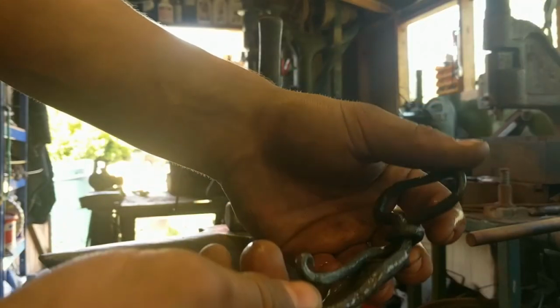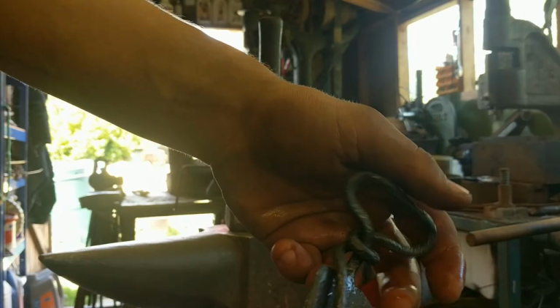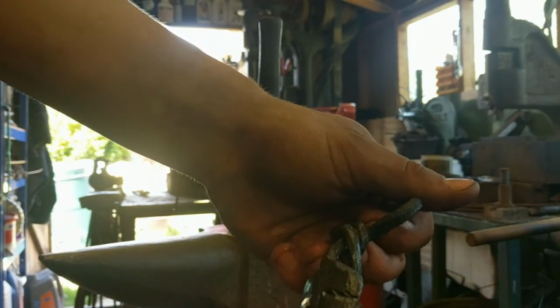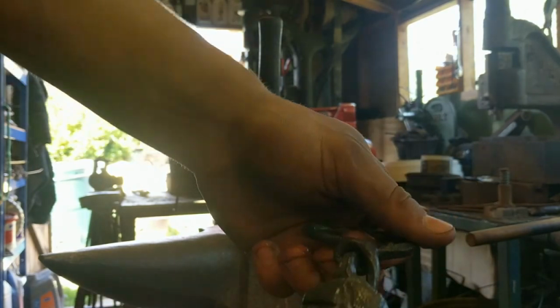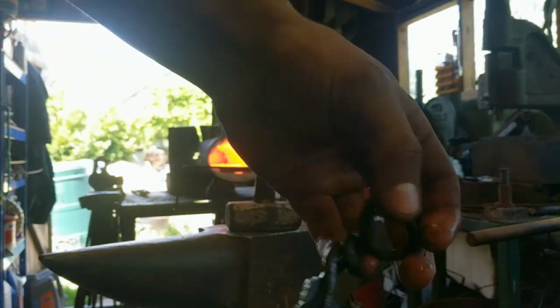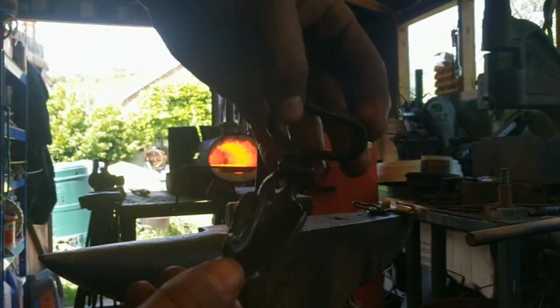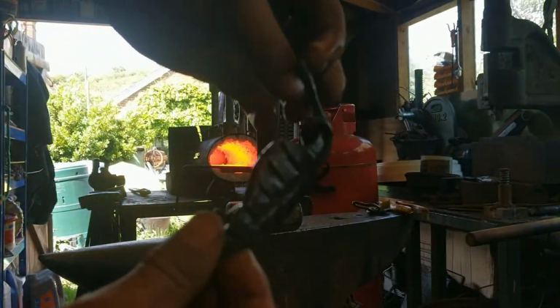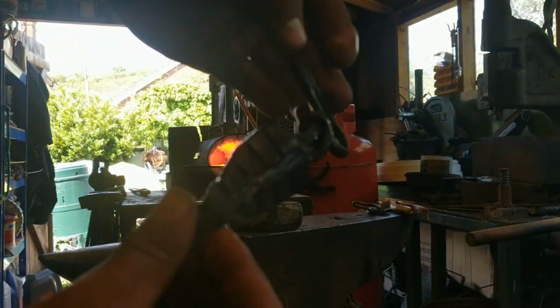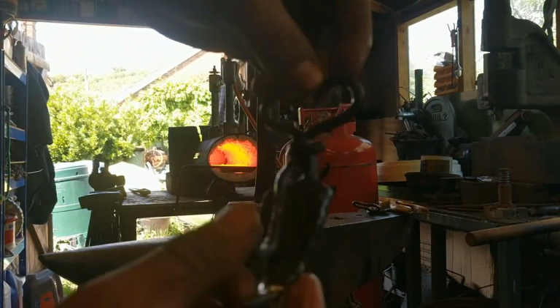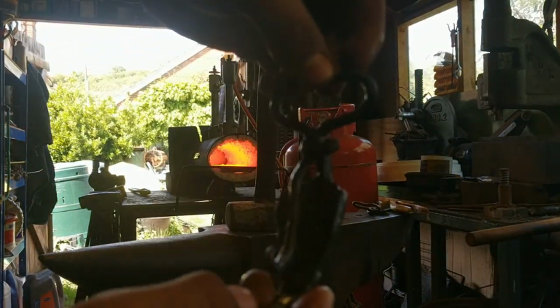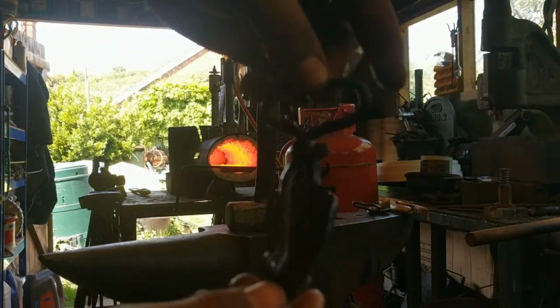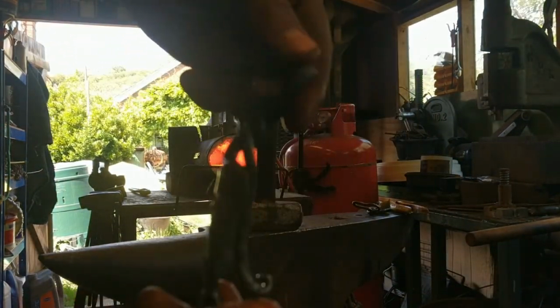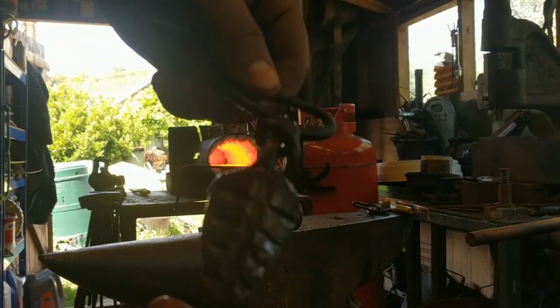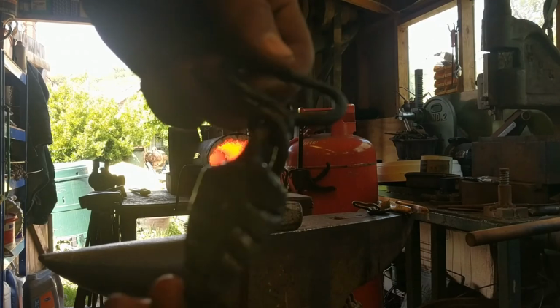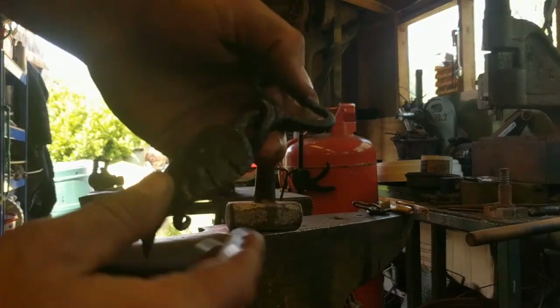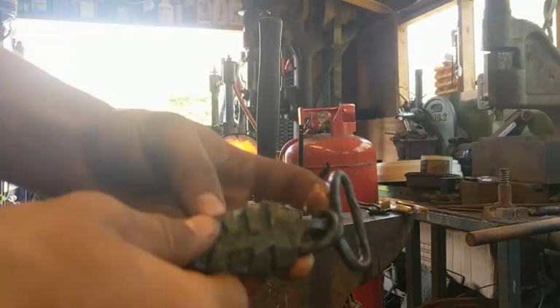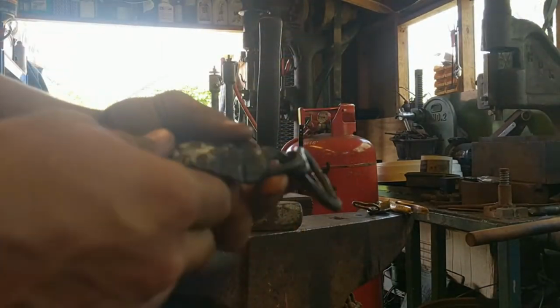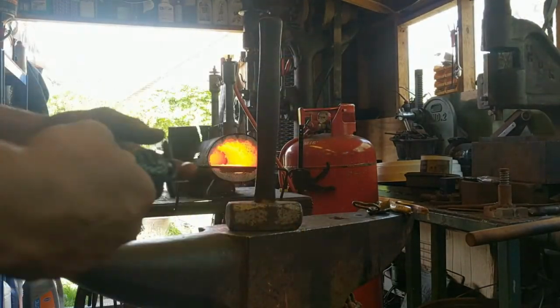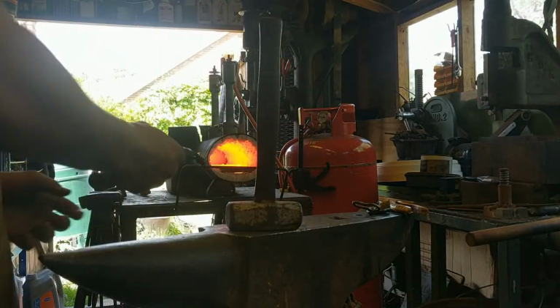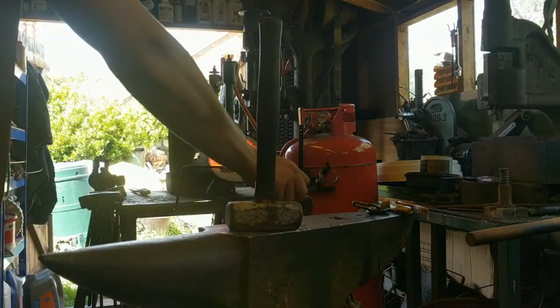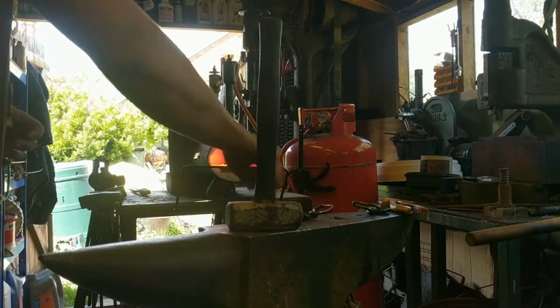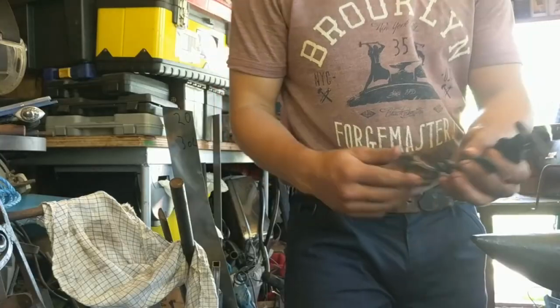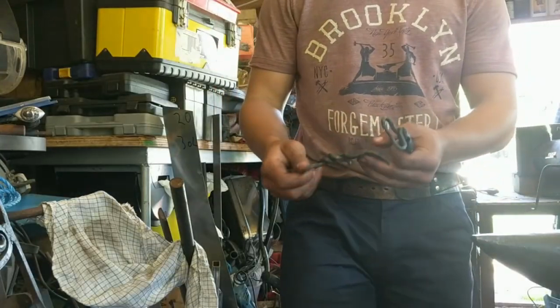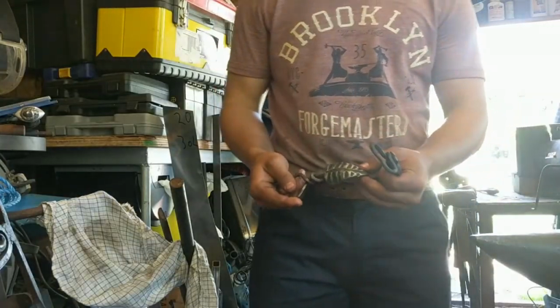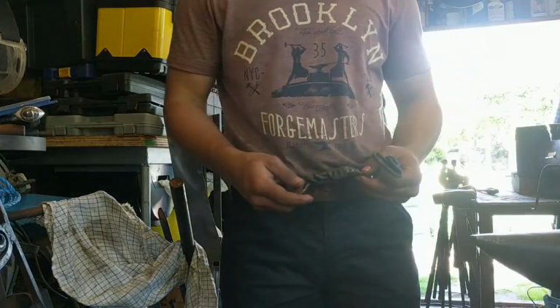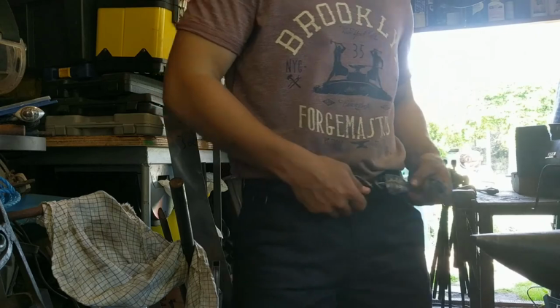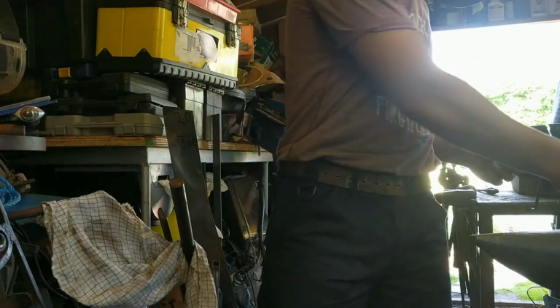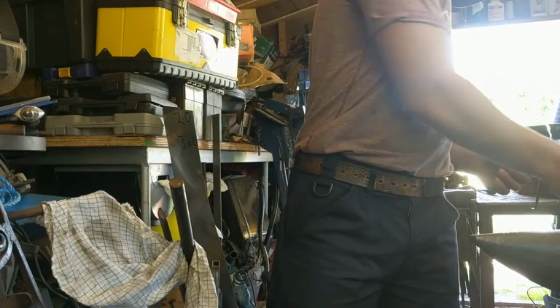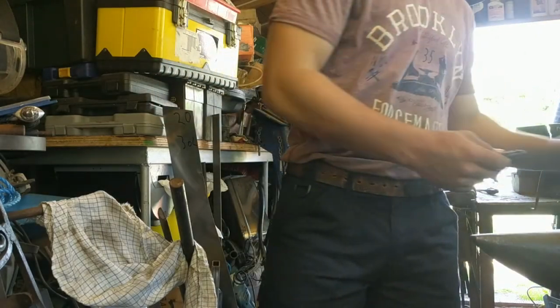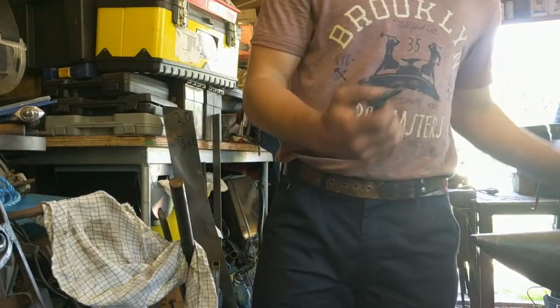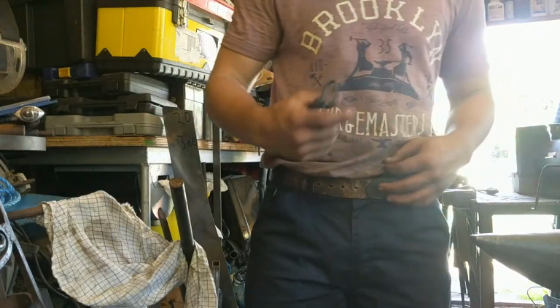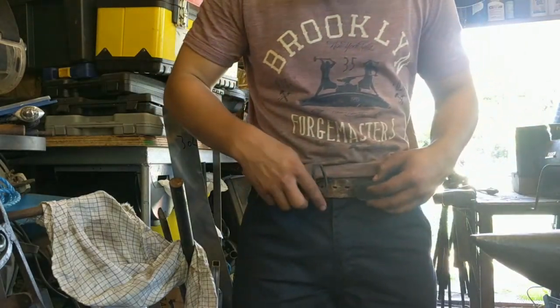So I just forged it out, curled it over, made the latch for the belt — not the prettiest thing in the world, but that's how it works. I've actually got one of my own, and this one is for a customer.